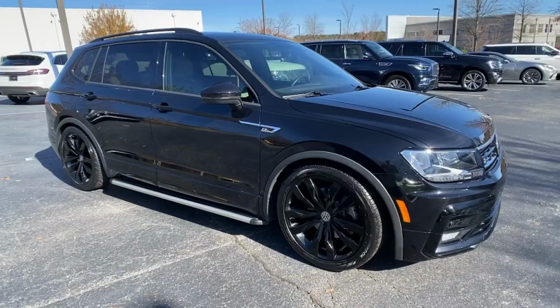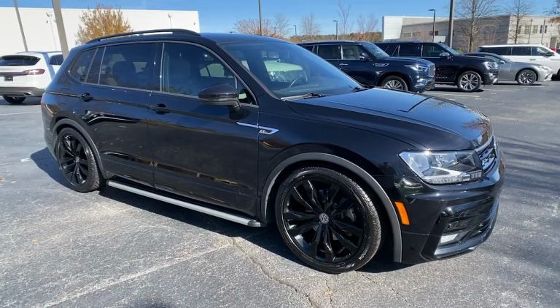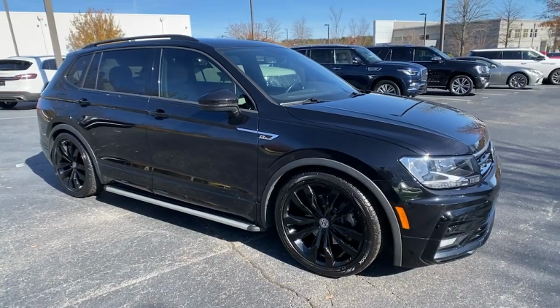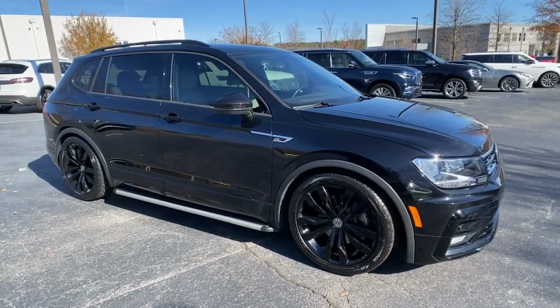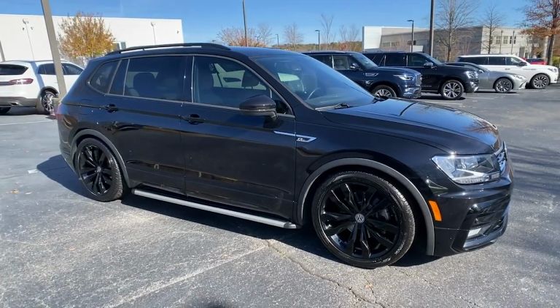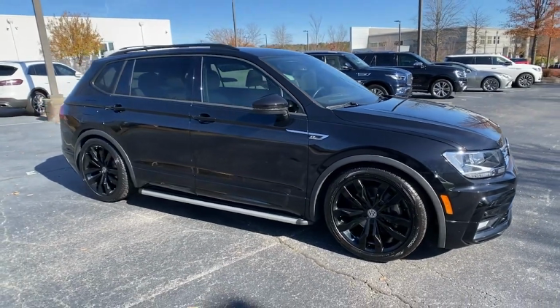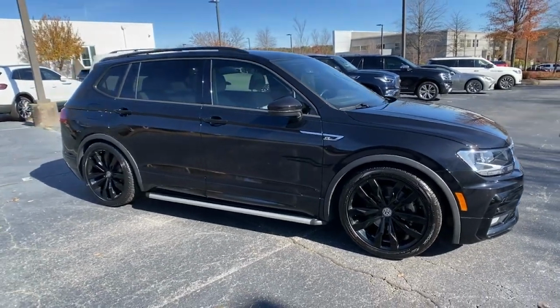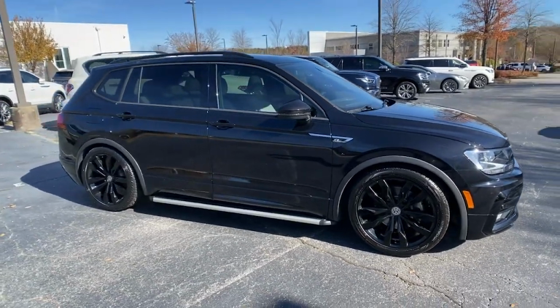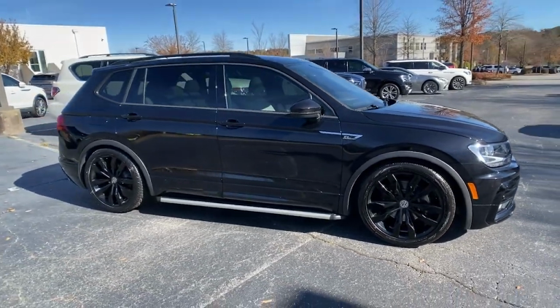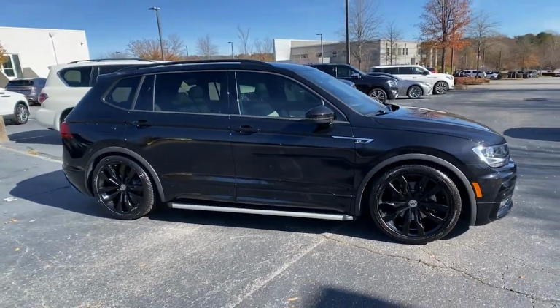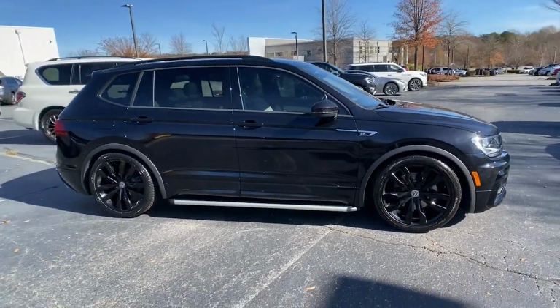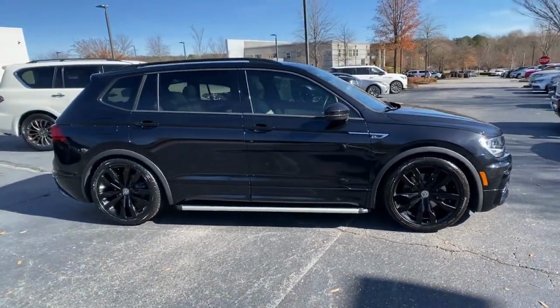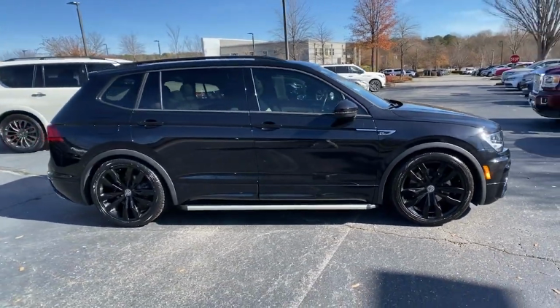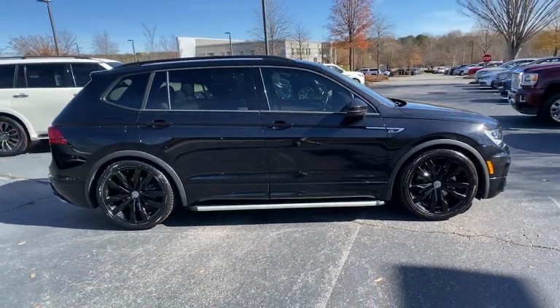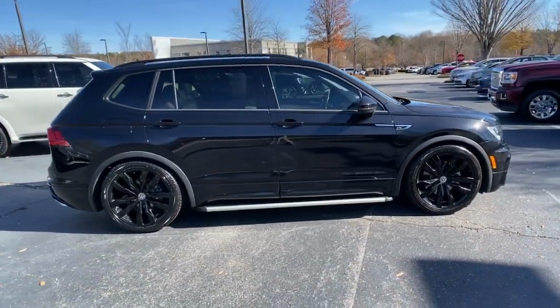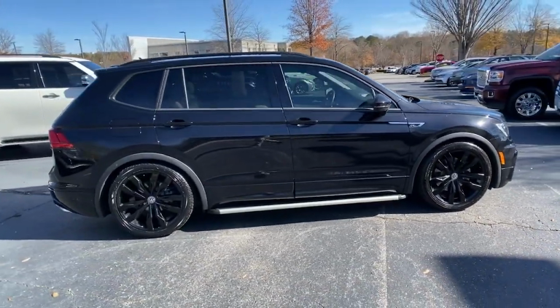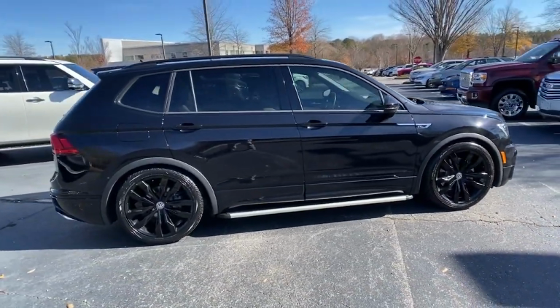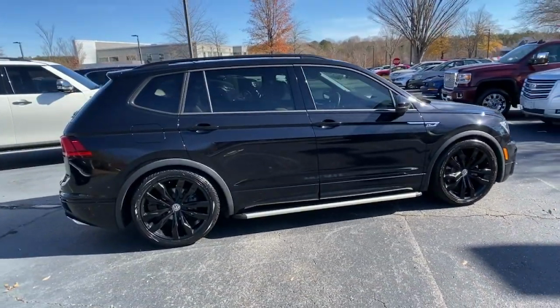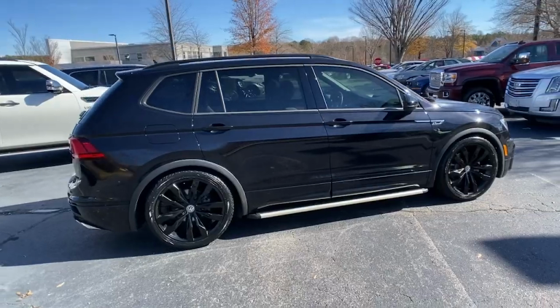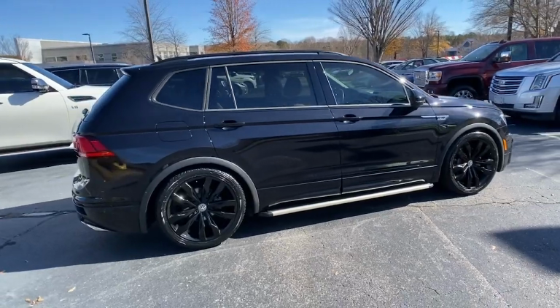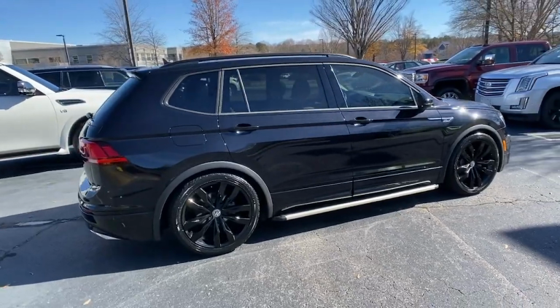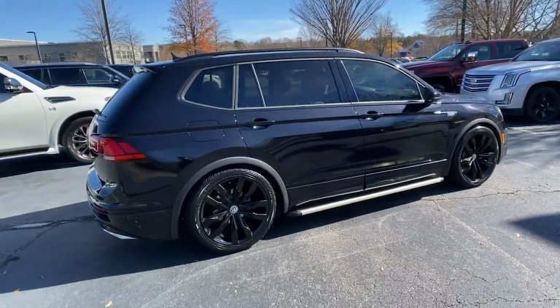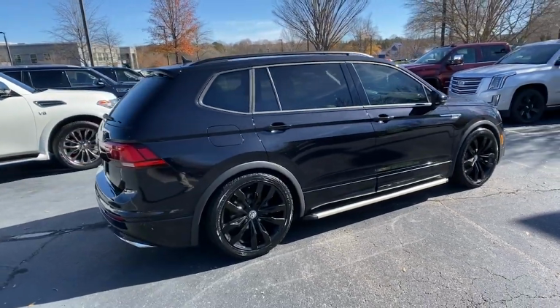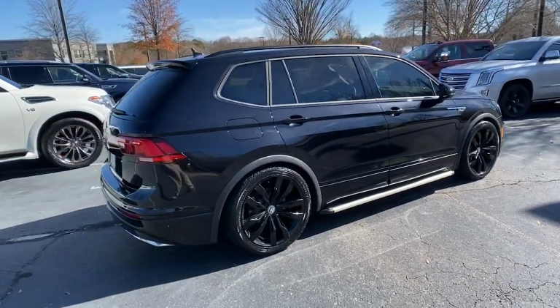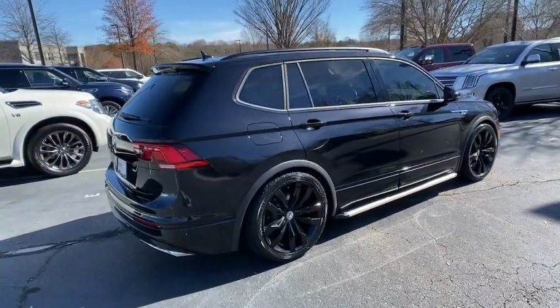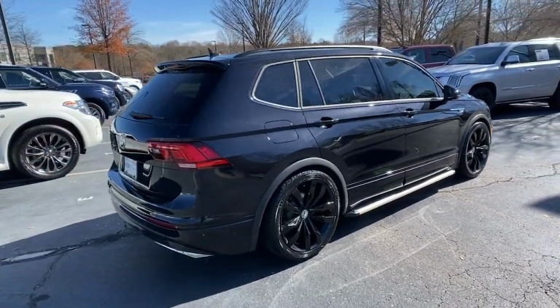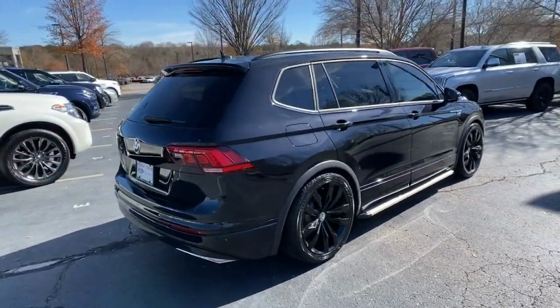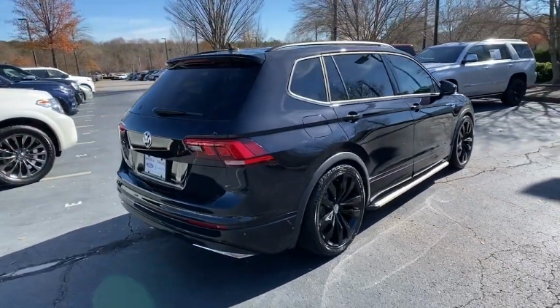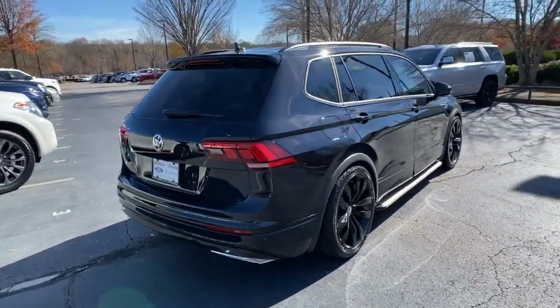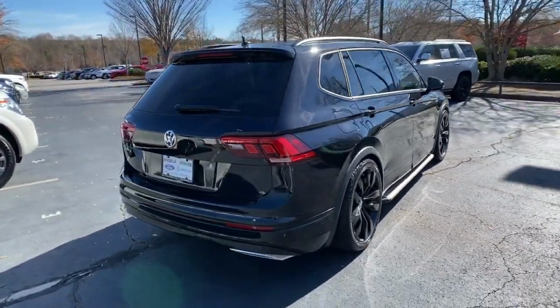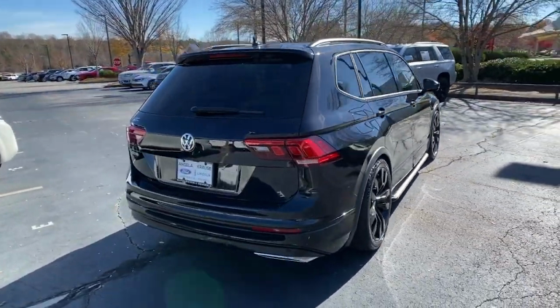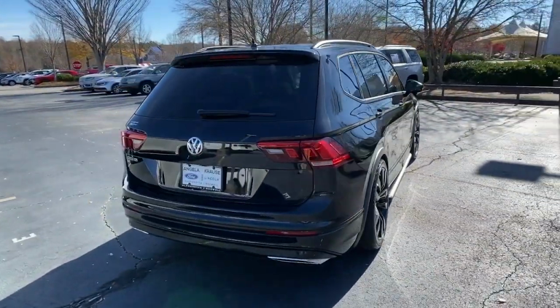You will love the features of this 2020 Volkswagen Tiguan. This vehicle is an outstanding buy with fewer than 15,000 miles on the odometer.